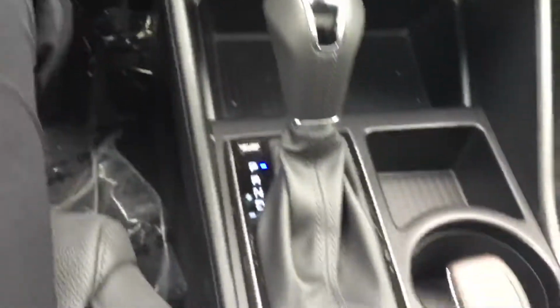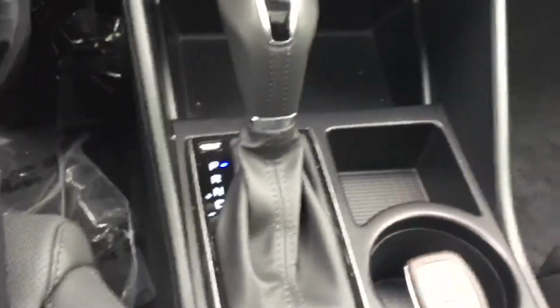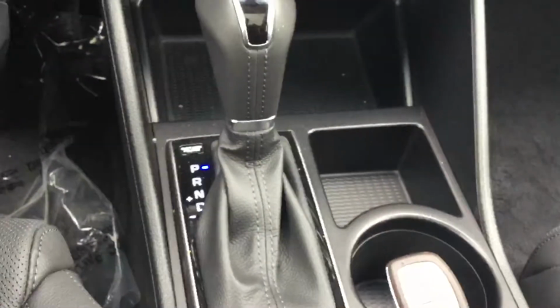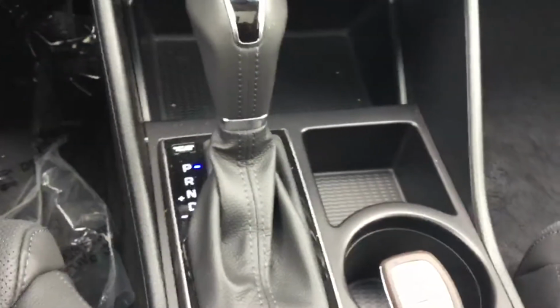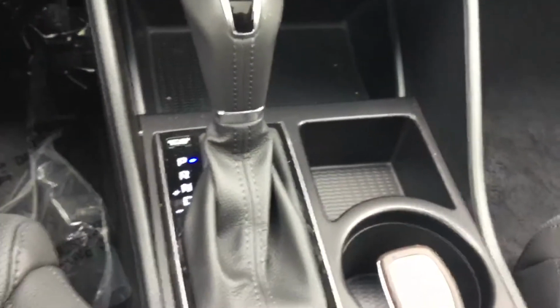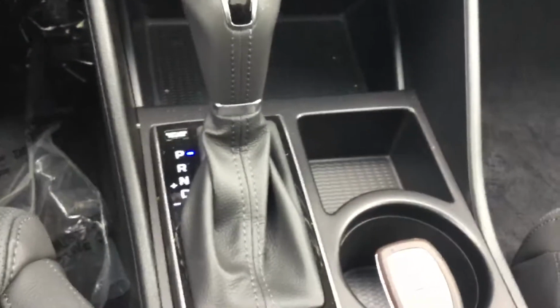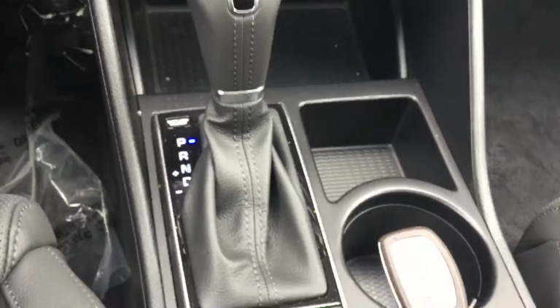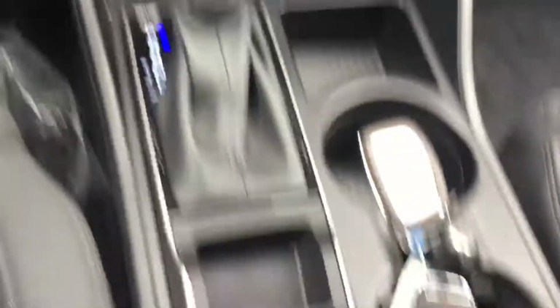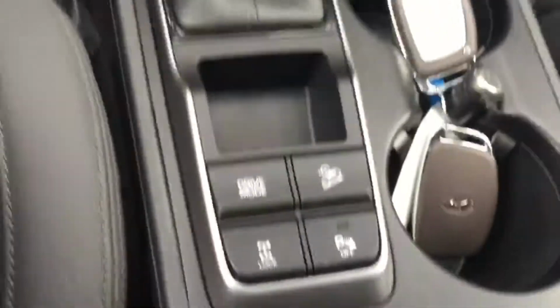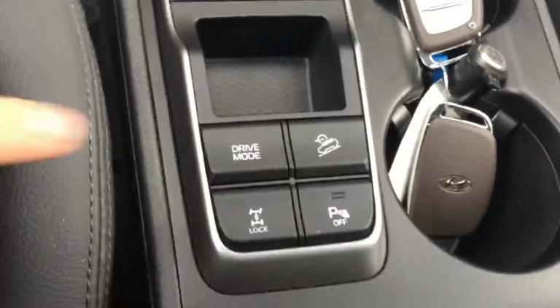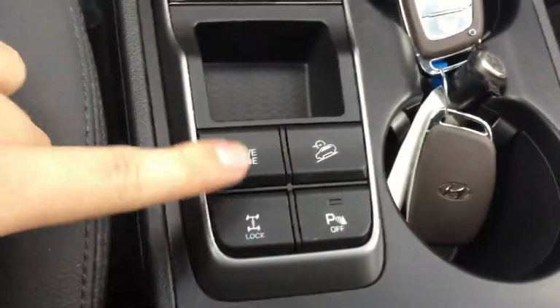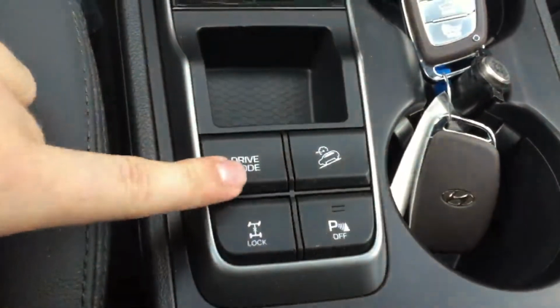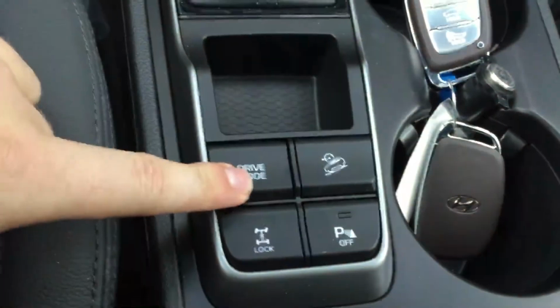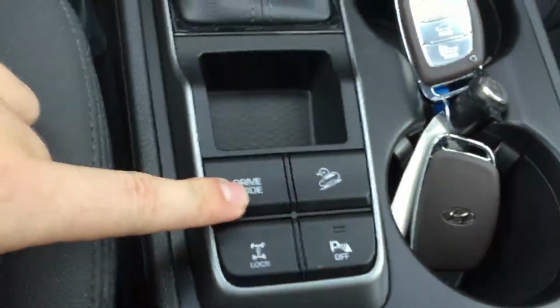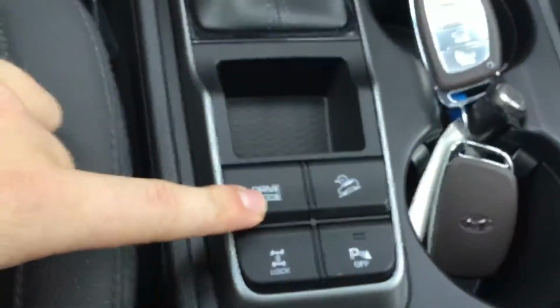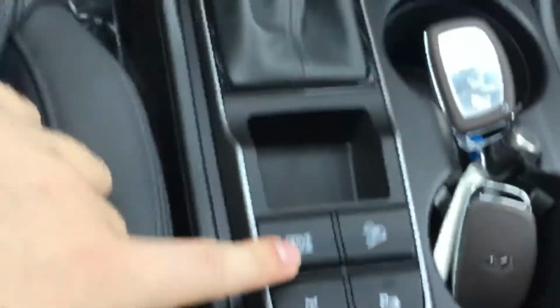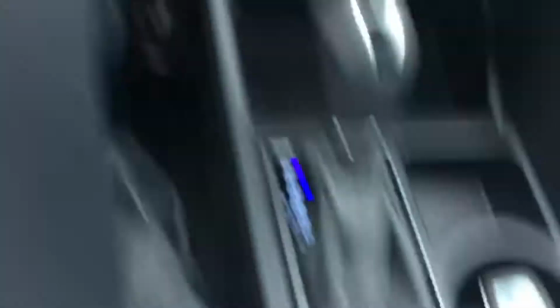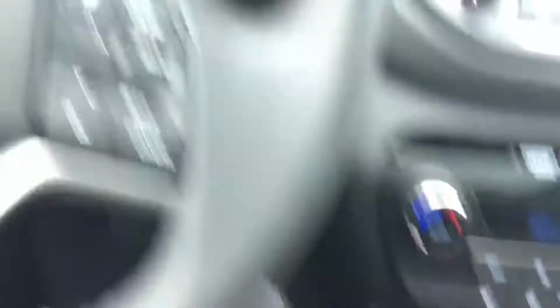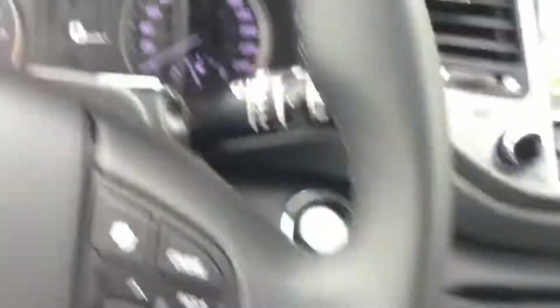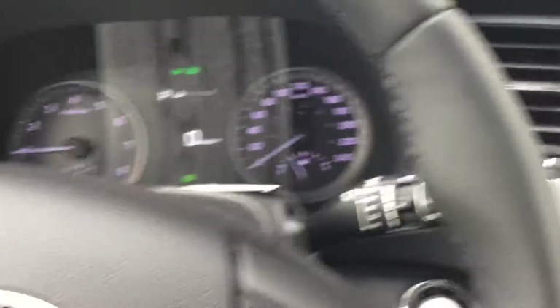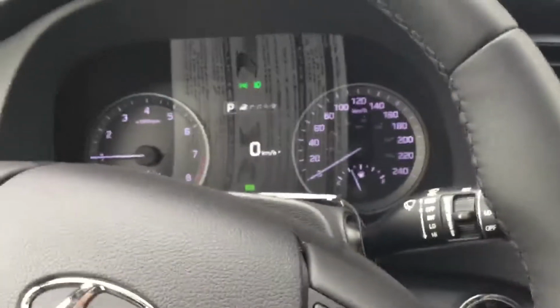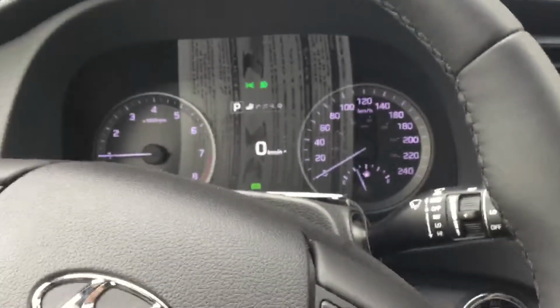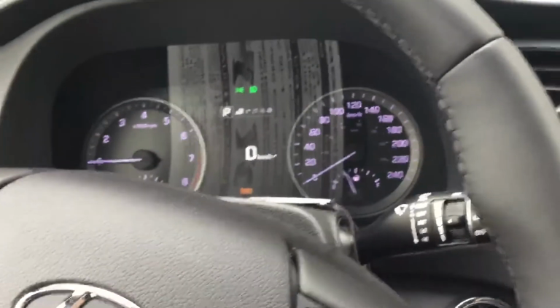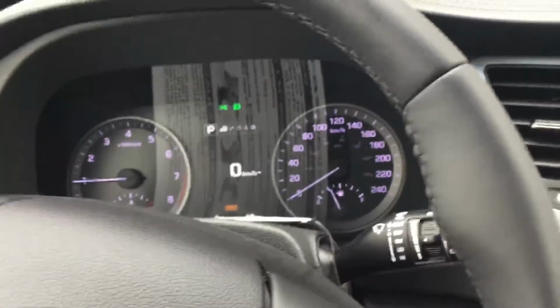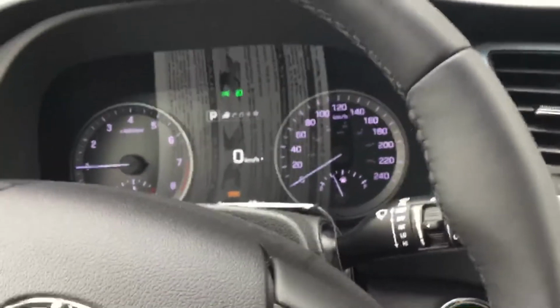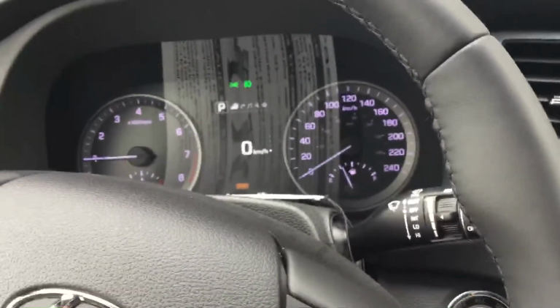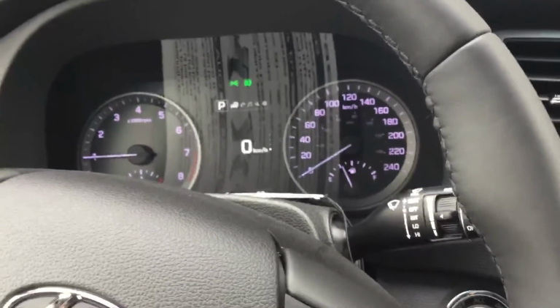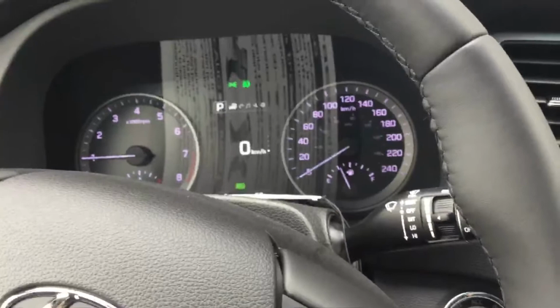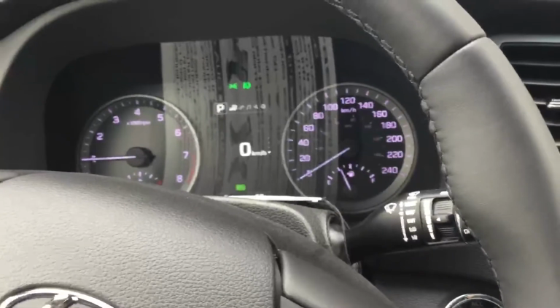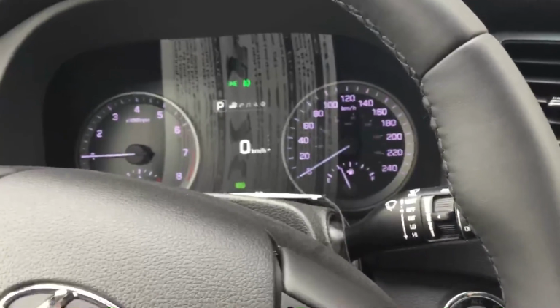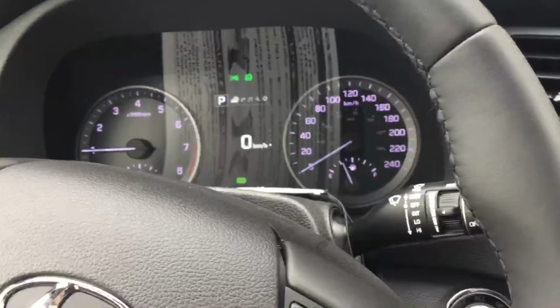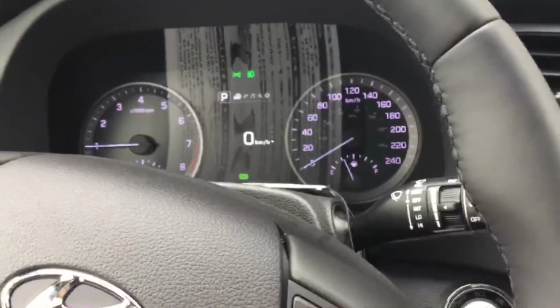Automatic transmission with a couple of different drive modes — sport, eco, and regular mode.